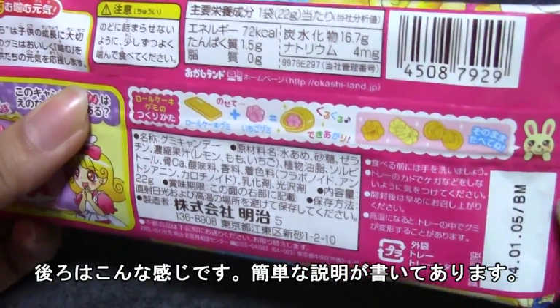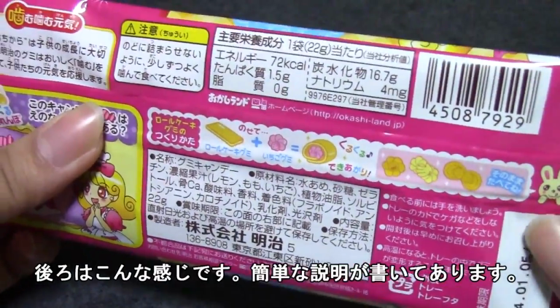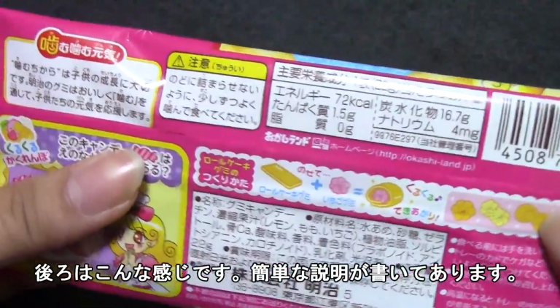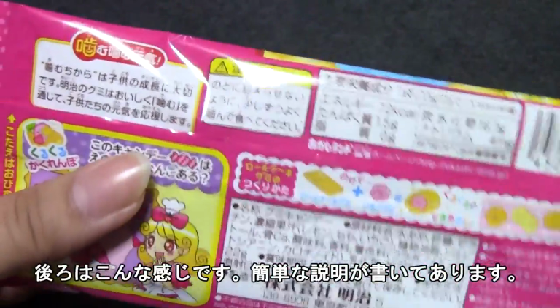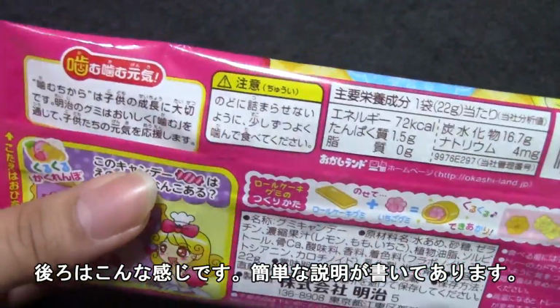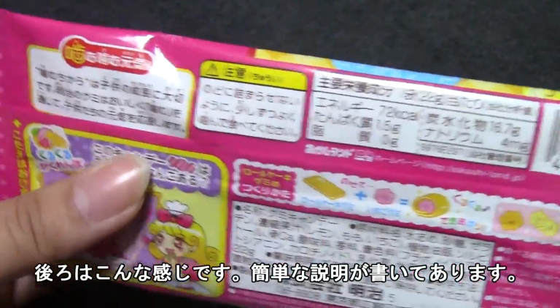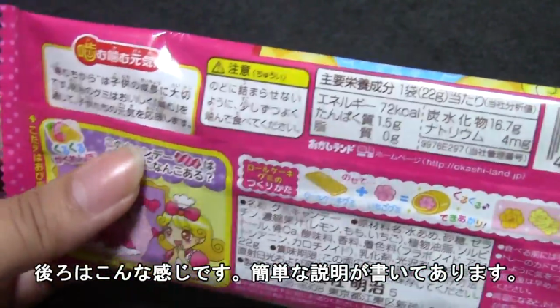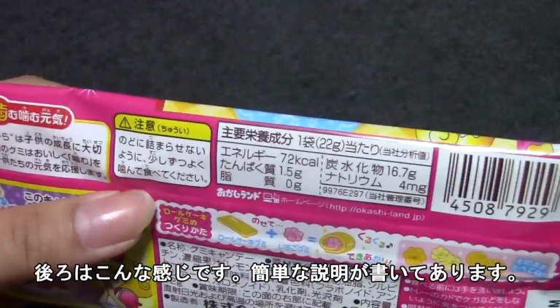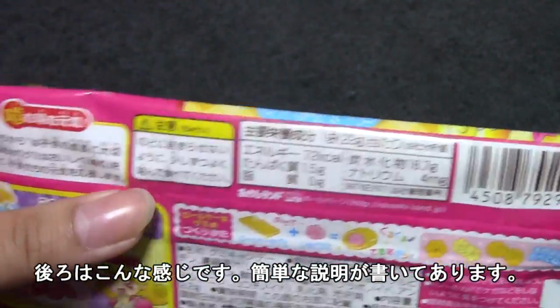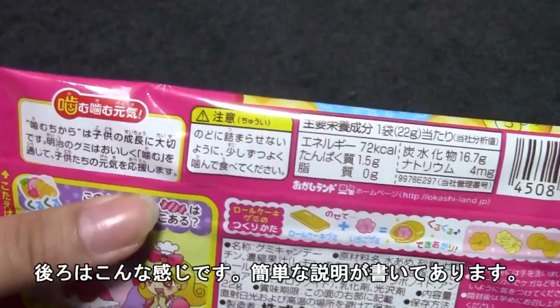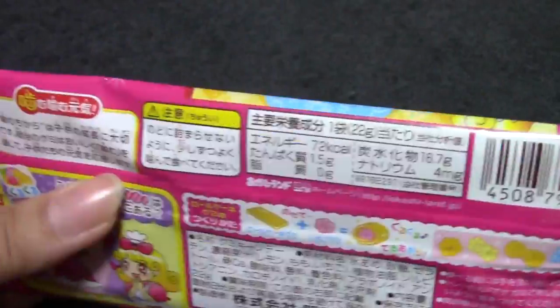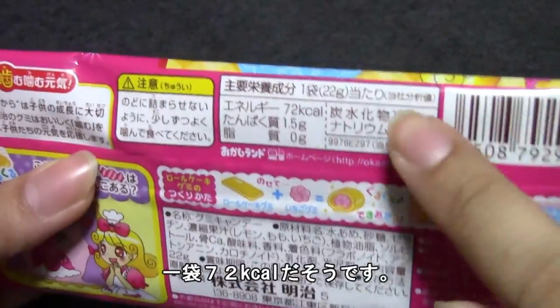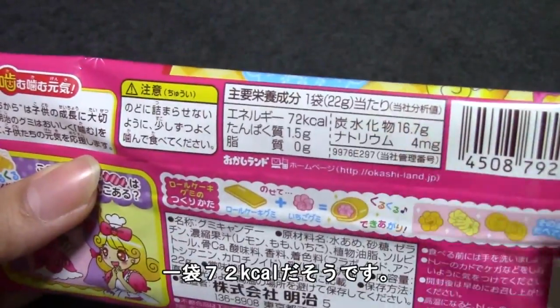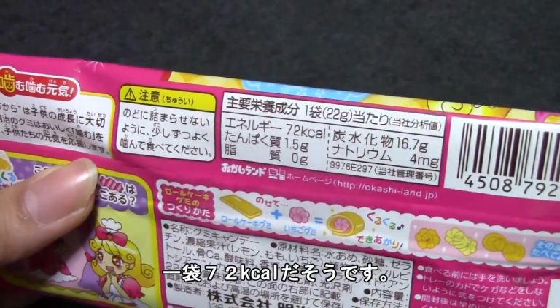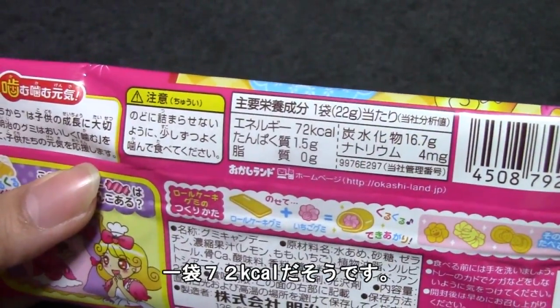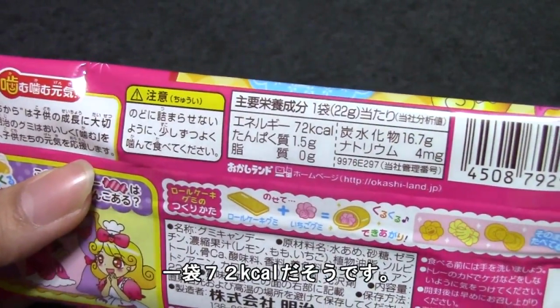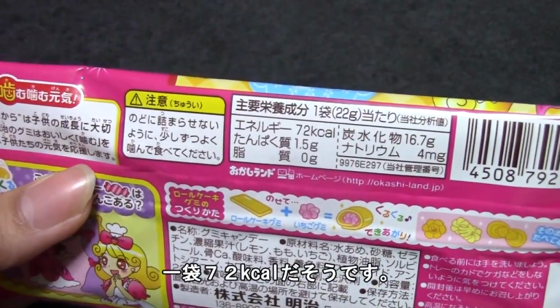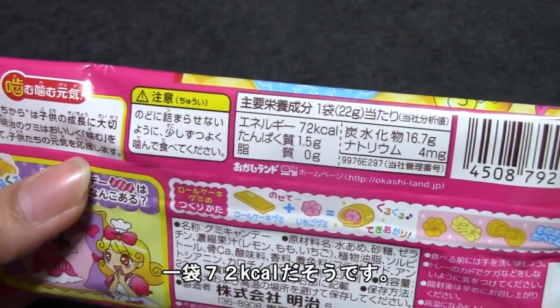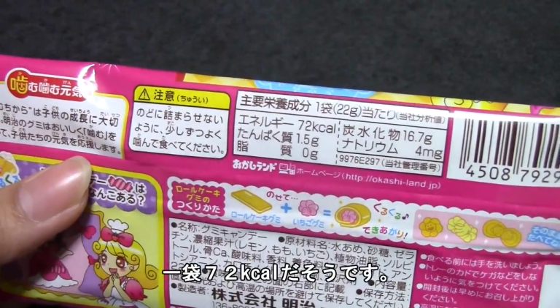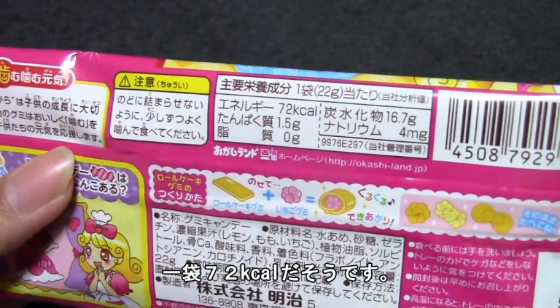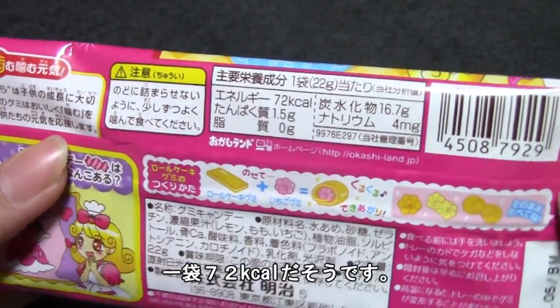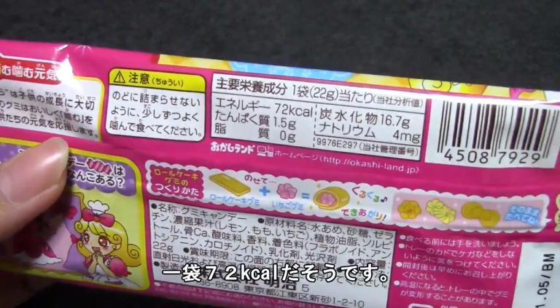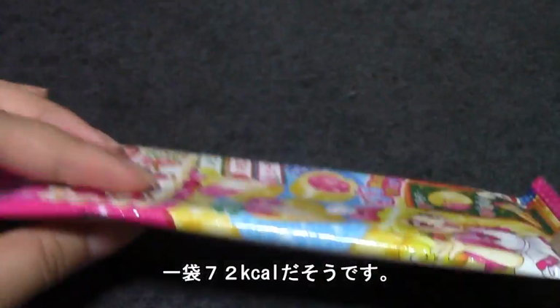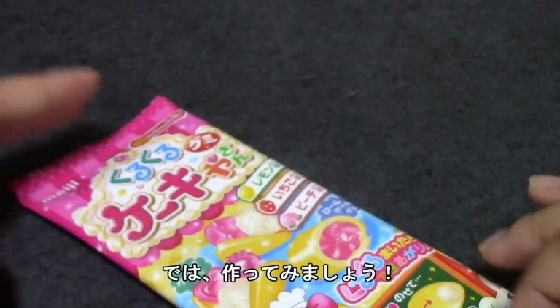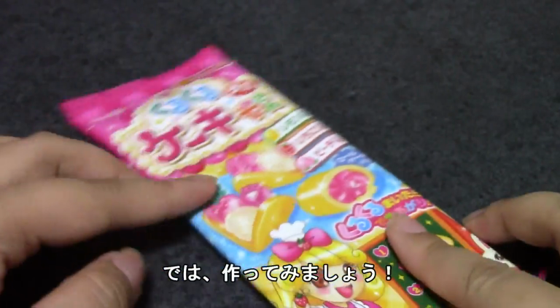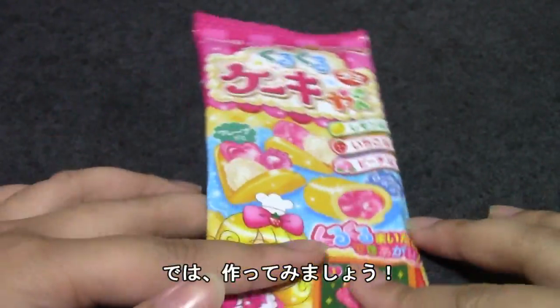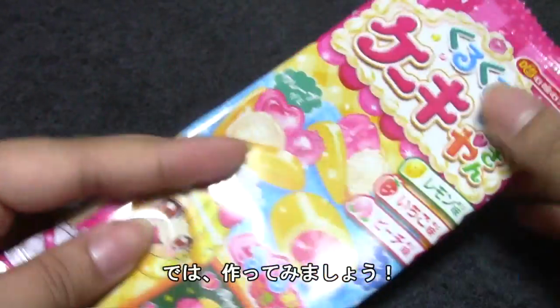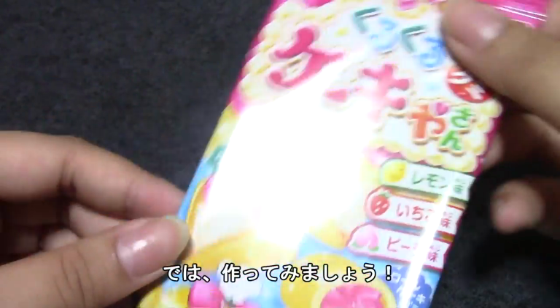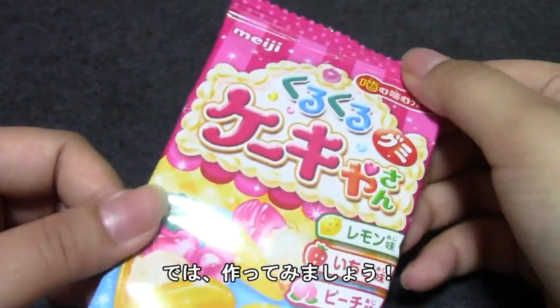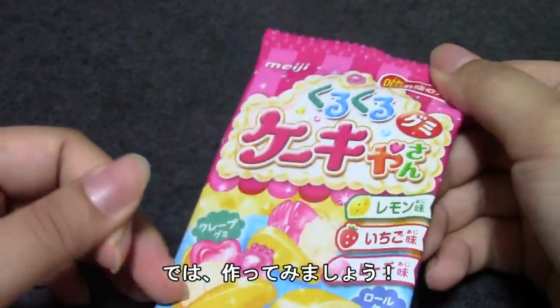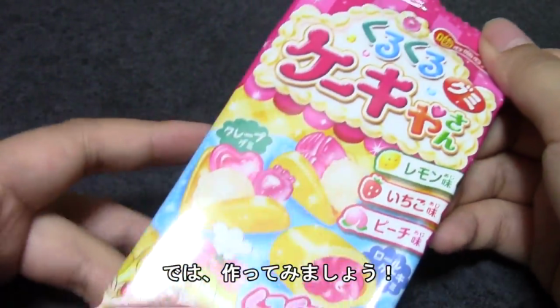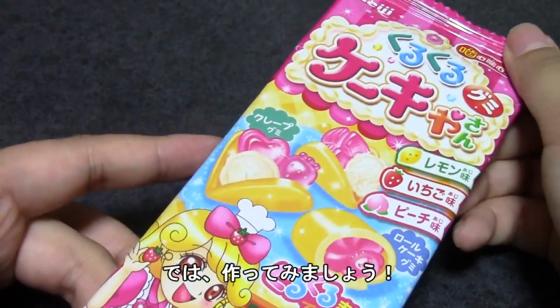Just wrap the fruit inside the crepe or cake and you're finished. It says one bag of gummies is 72 kilocalories, so it's not too bad. I will open this up and we will see what's inside.